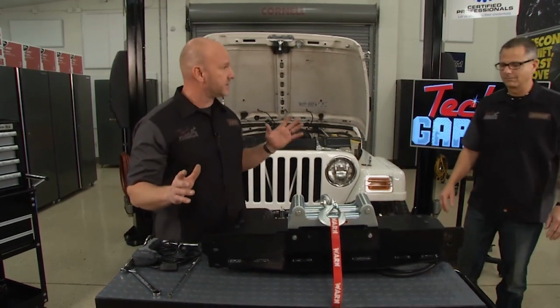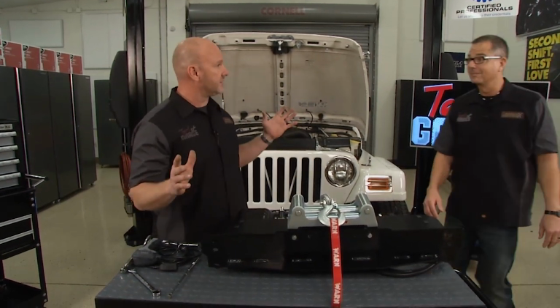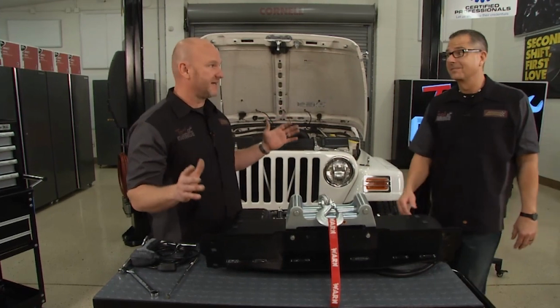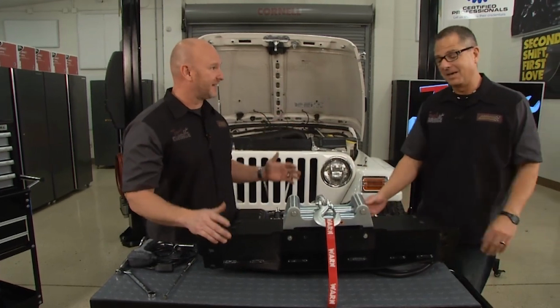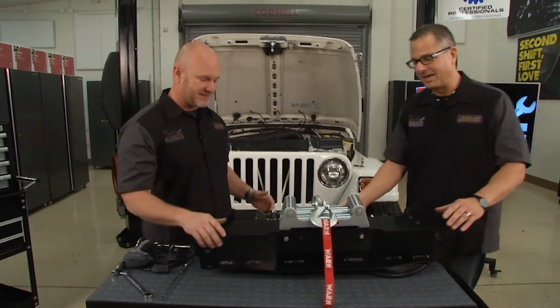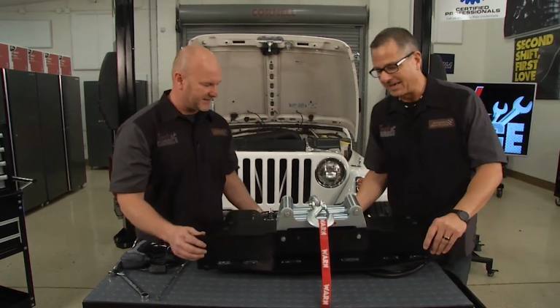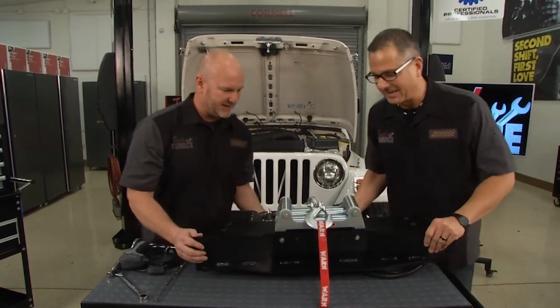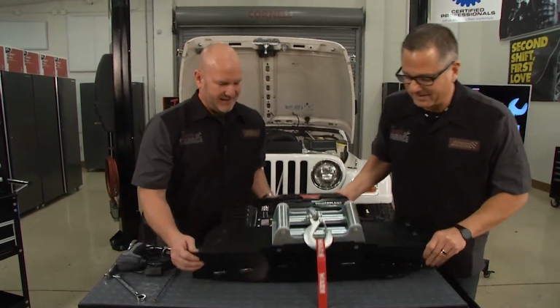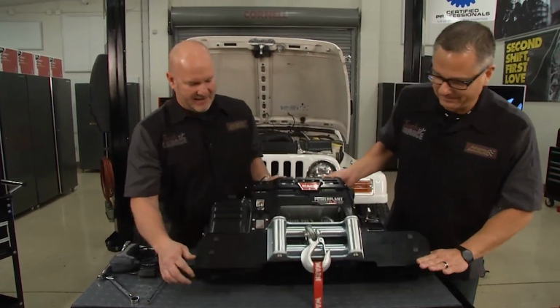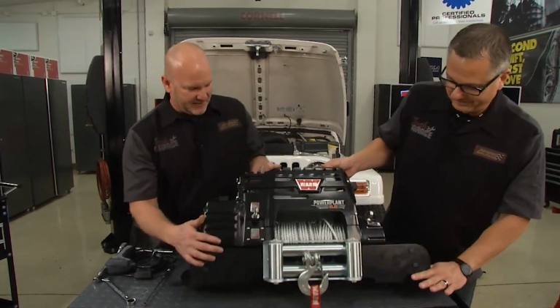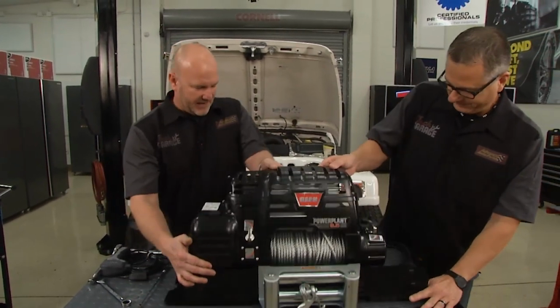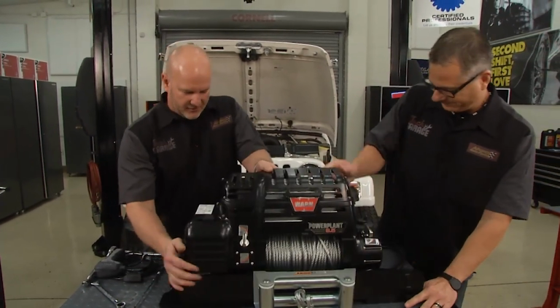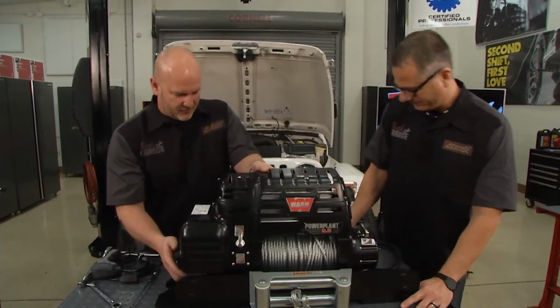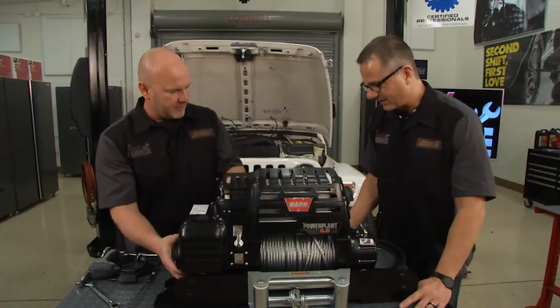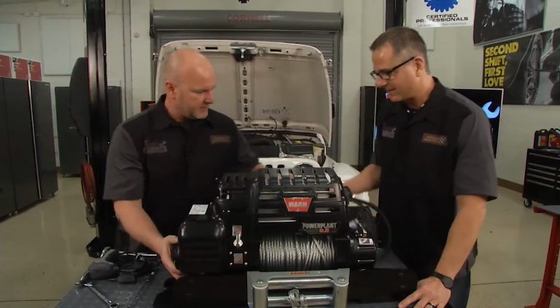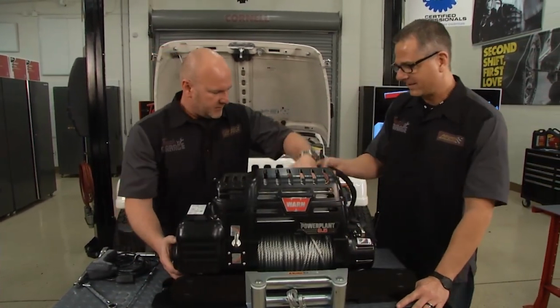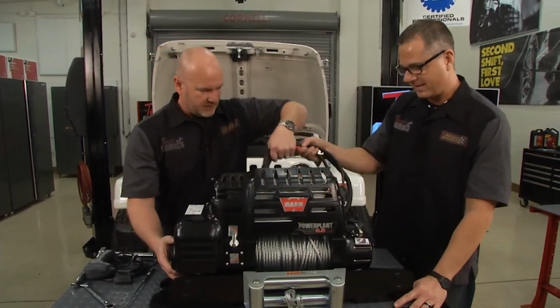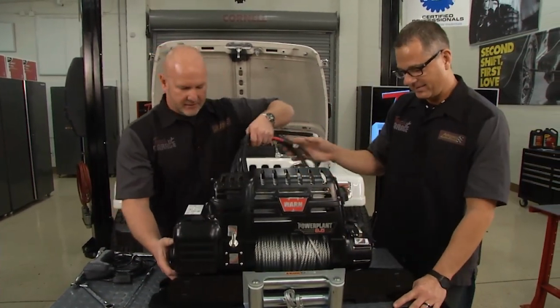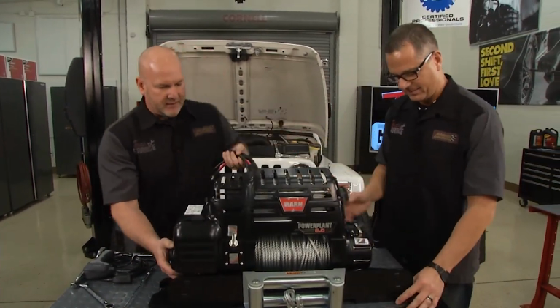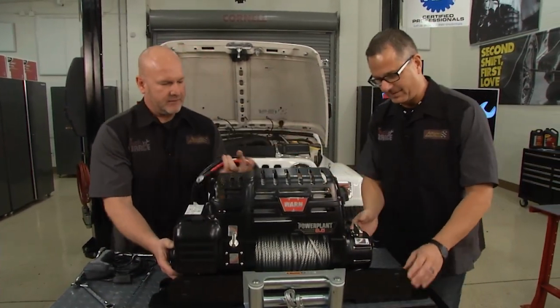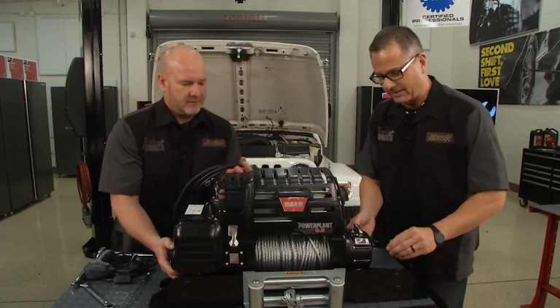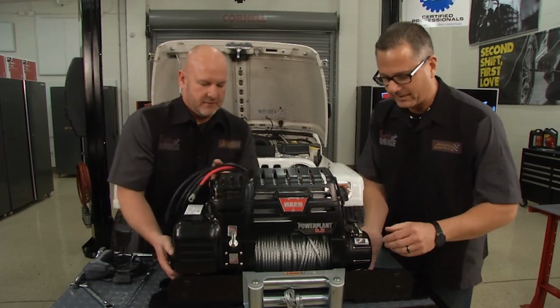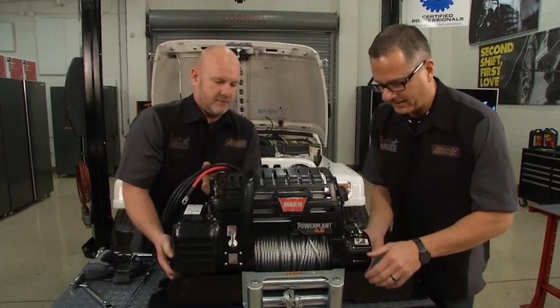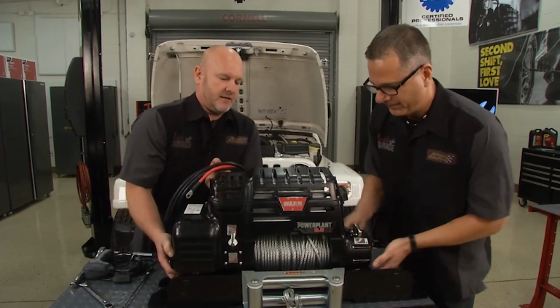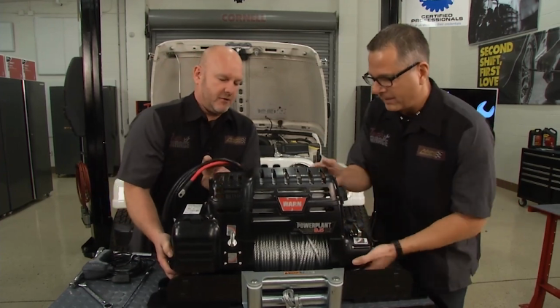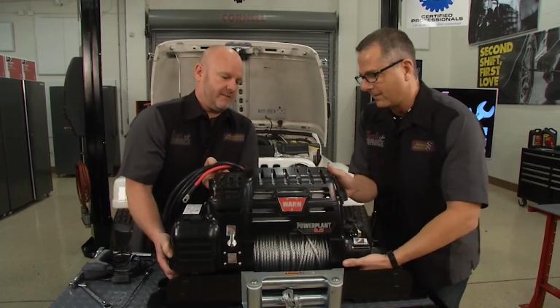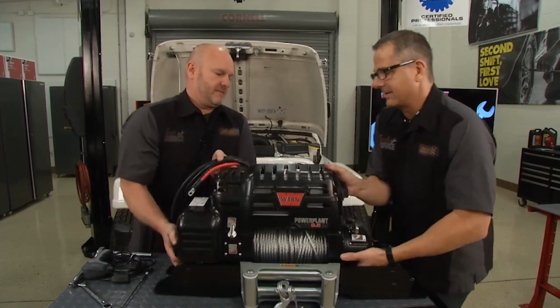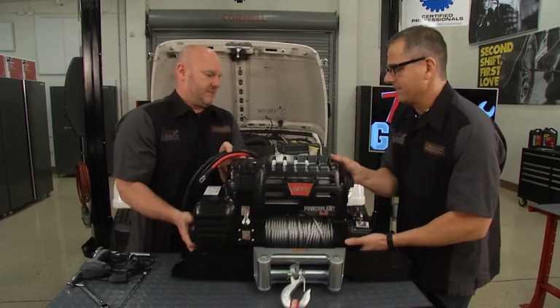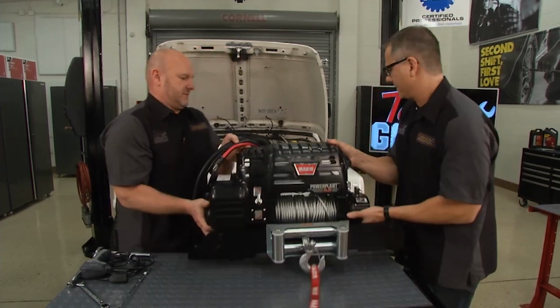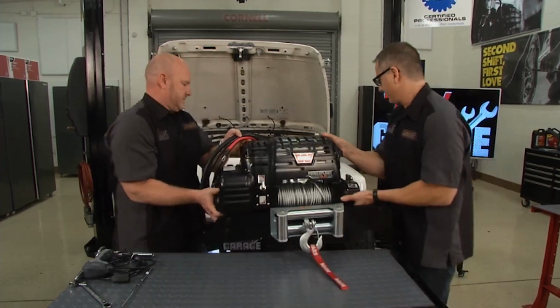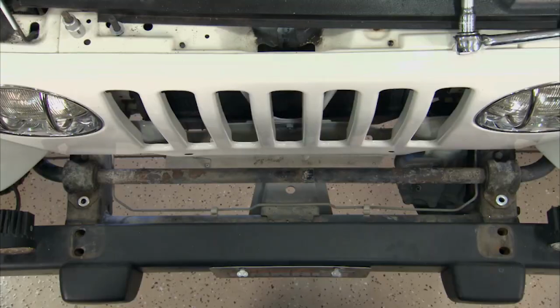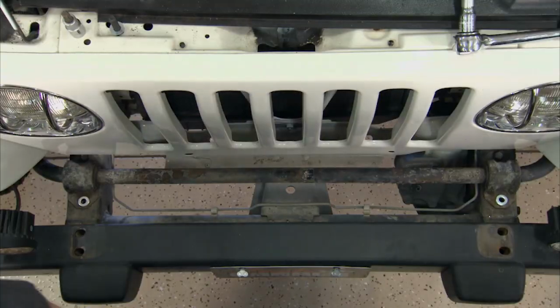Hey John, can you give me a hand? I got it. Because this thing is heavy and awkward. All right, why don't you take that? Got that? We'll see if we can get it. One, two, three. All right.